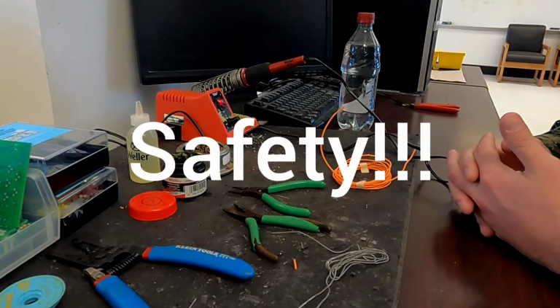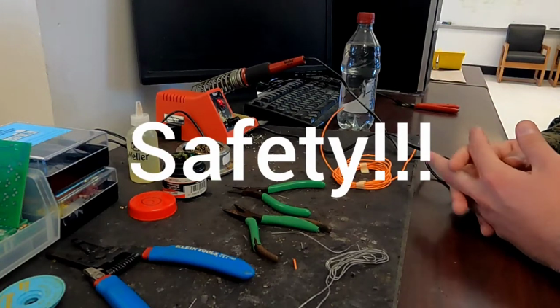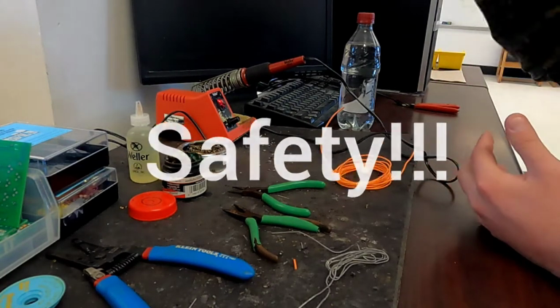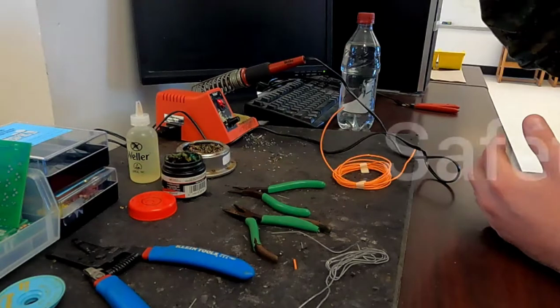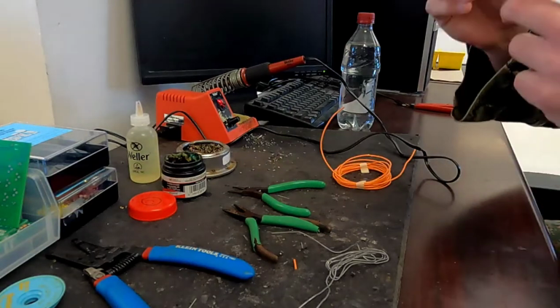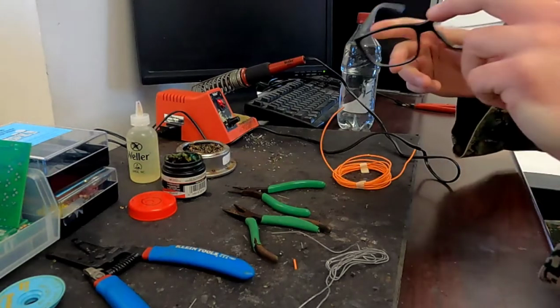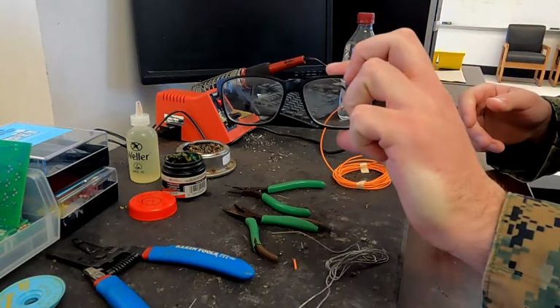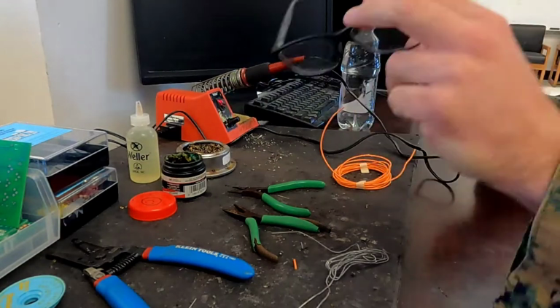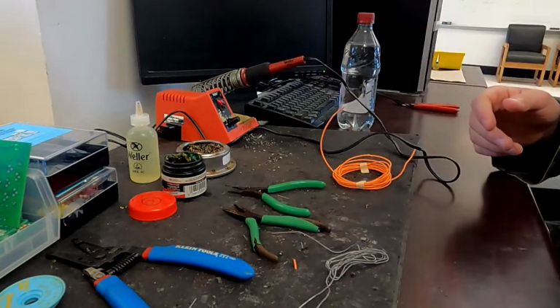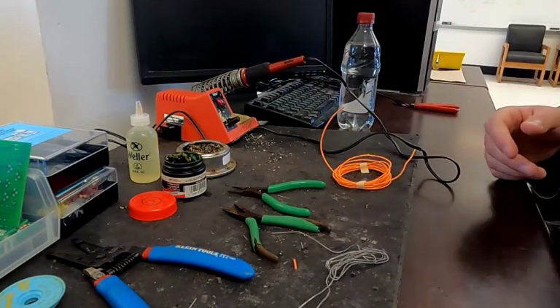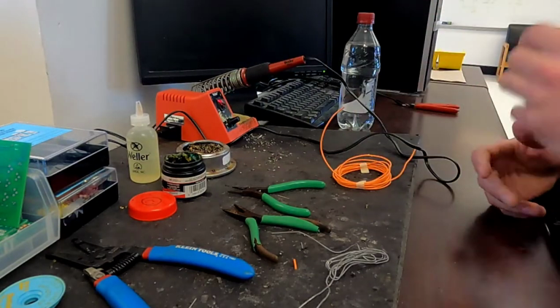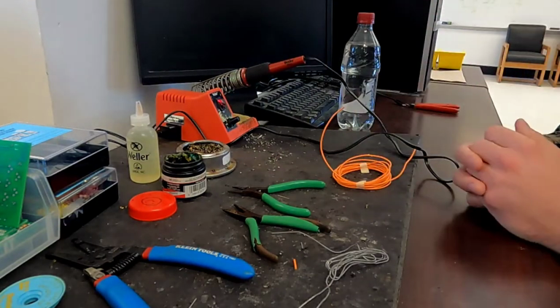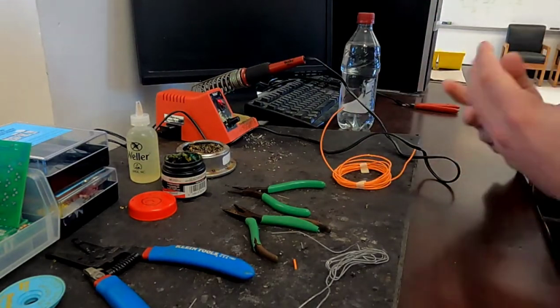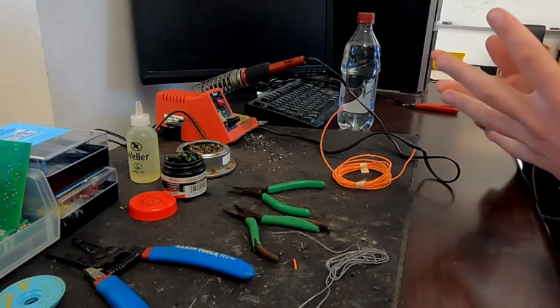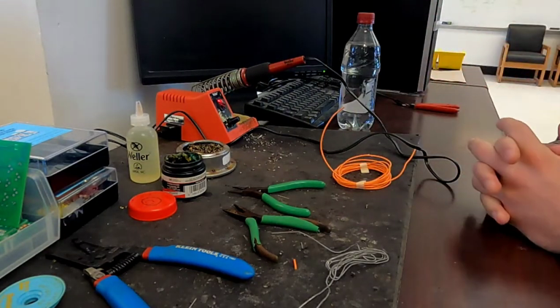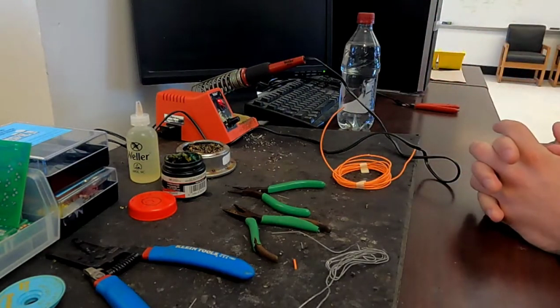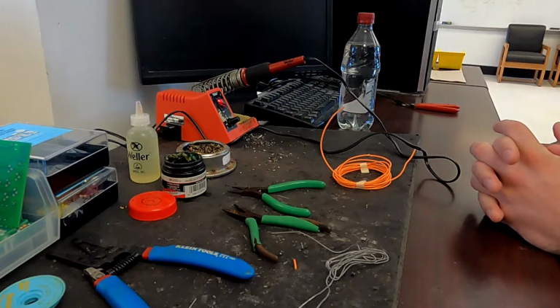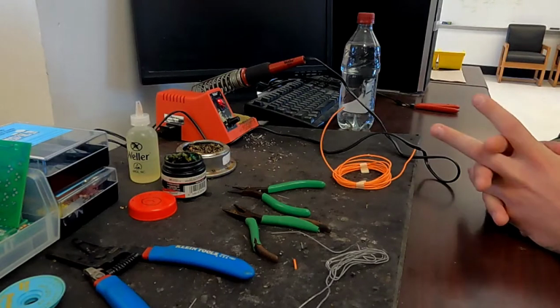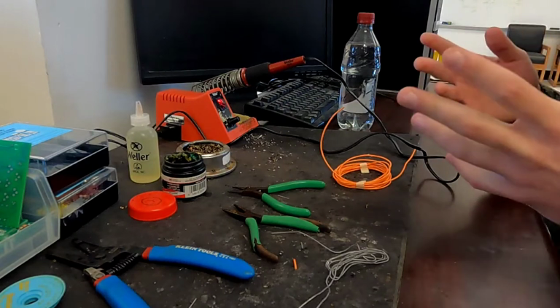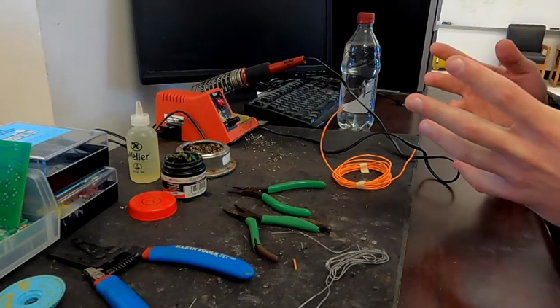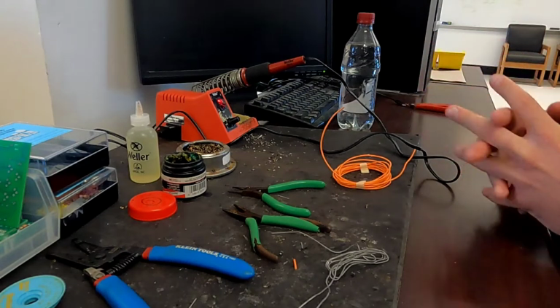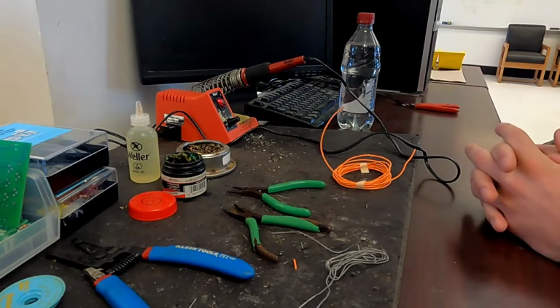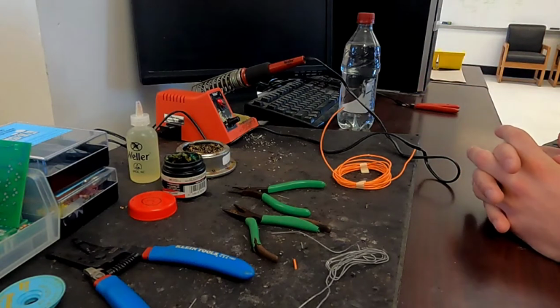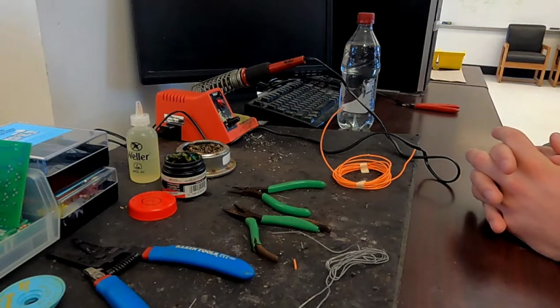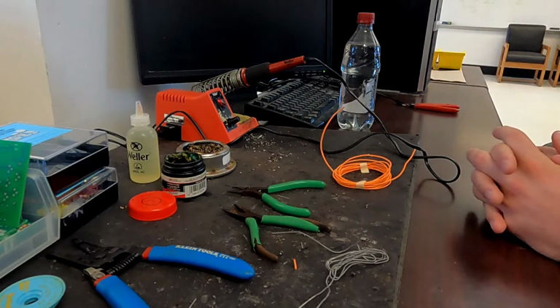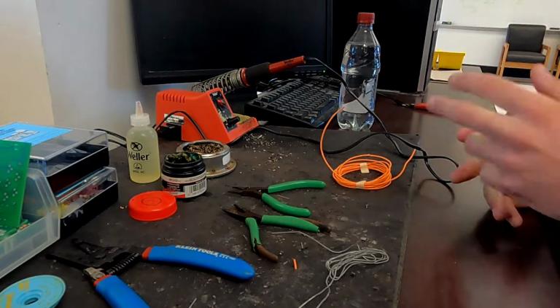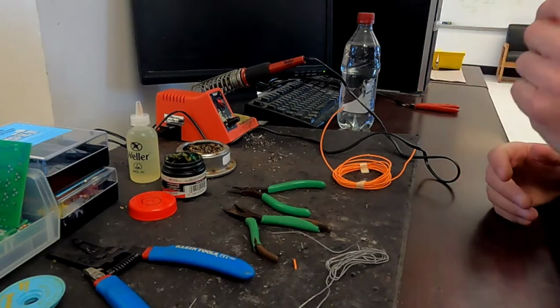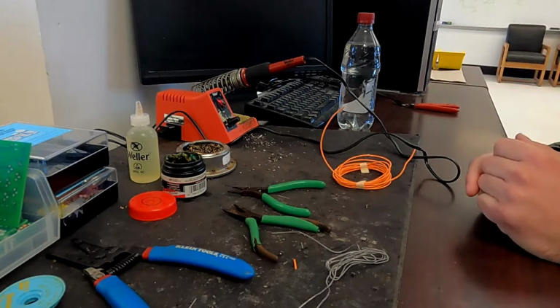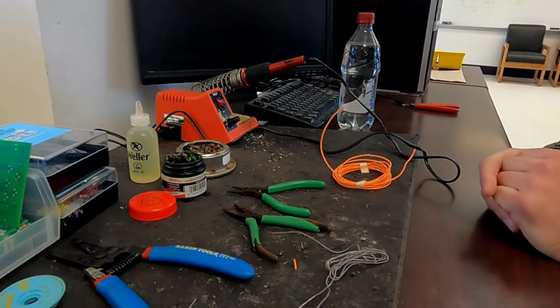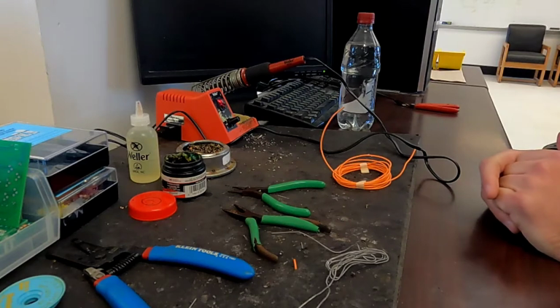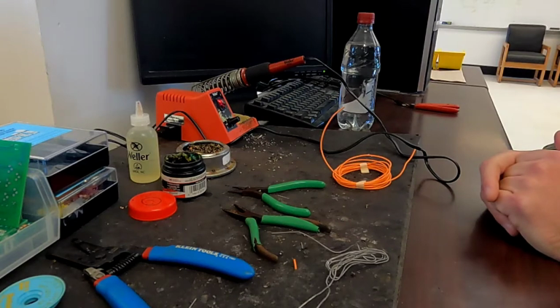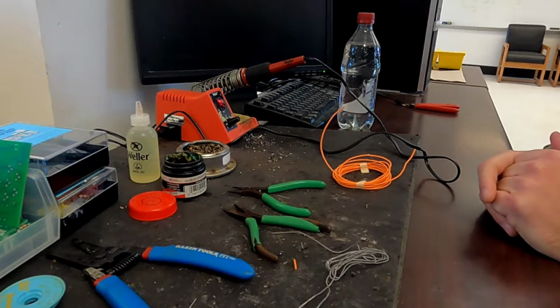First things first, you always want to make sure you have eye protection on of some kind. Also, in this classroom when we're doing soldering inside, we have specialized stations that have vents, so you always want to make sure you turn those vents on before anything else.